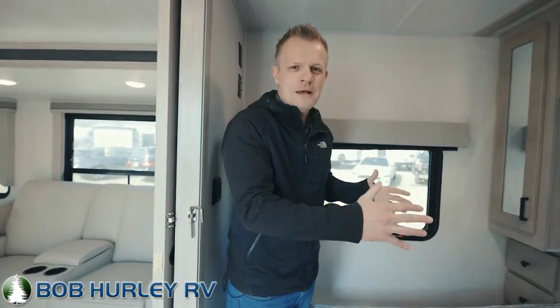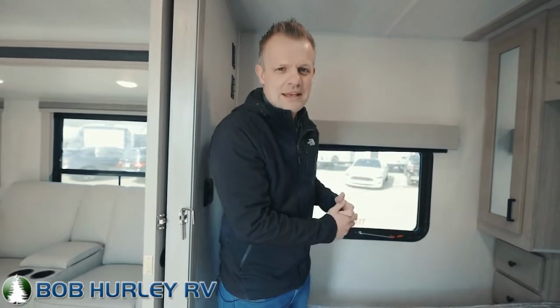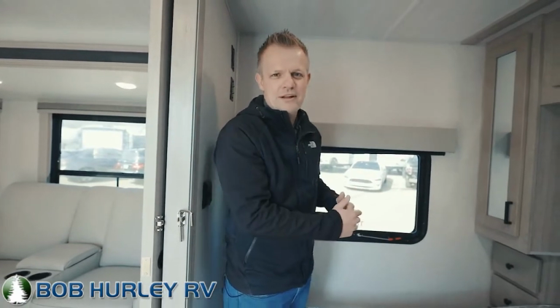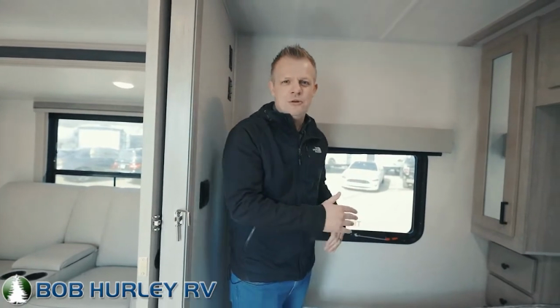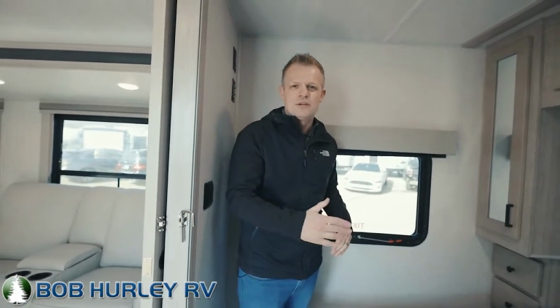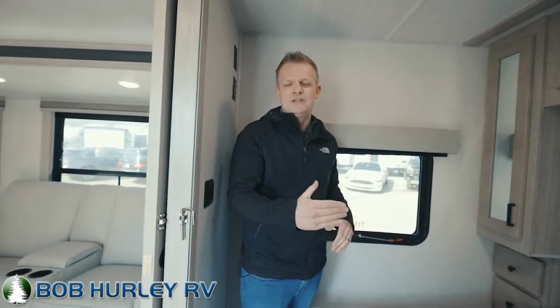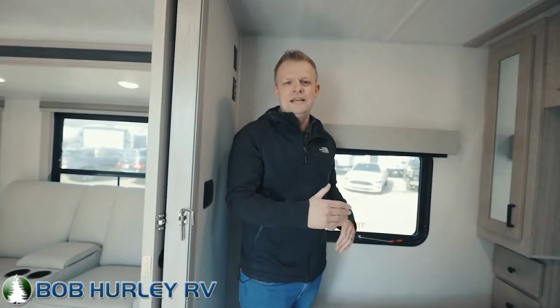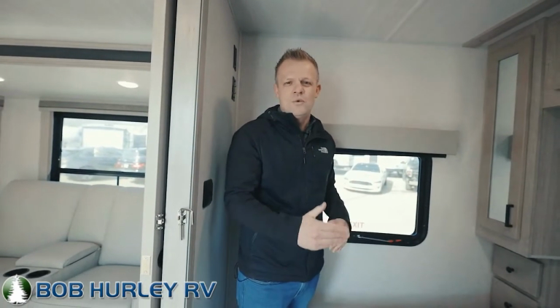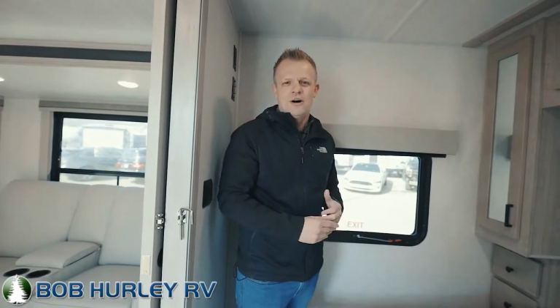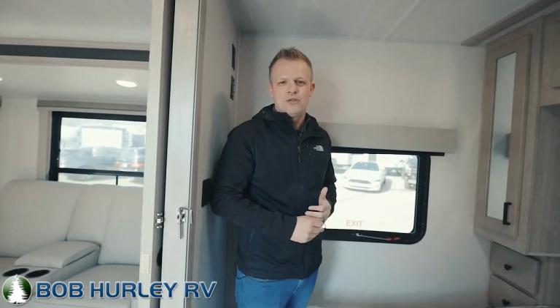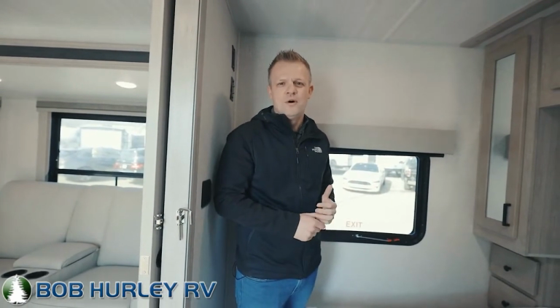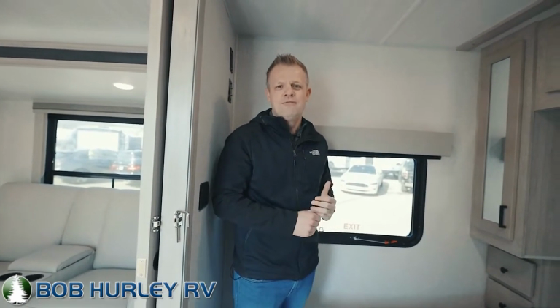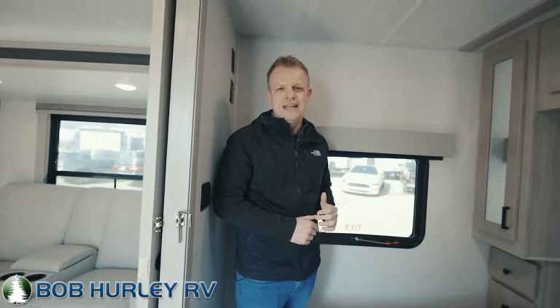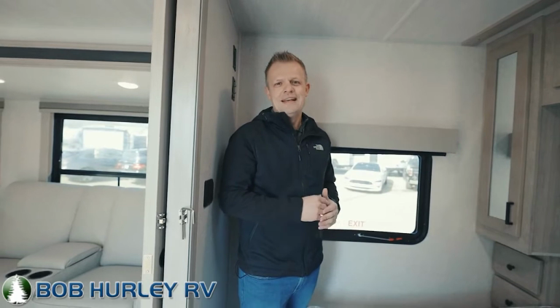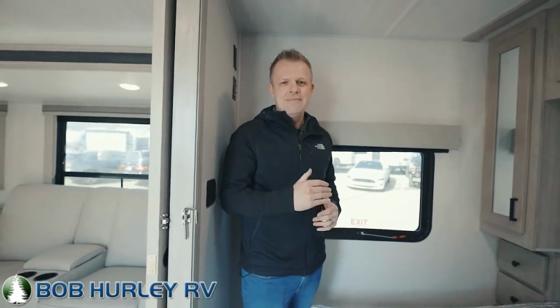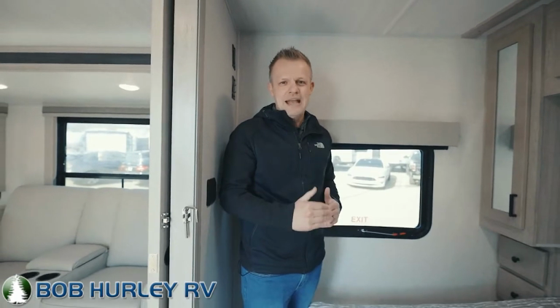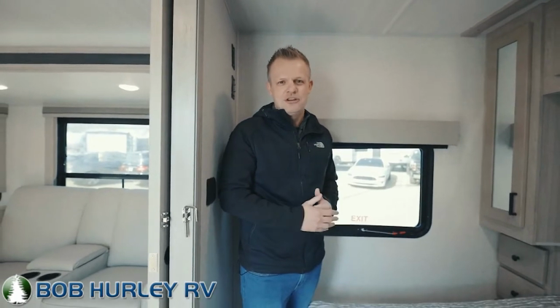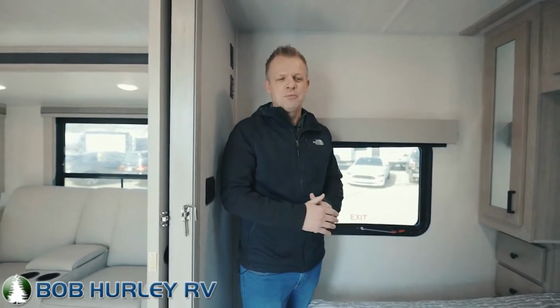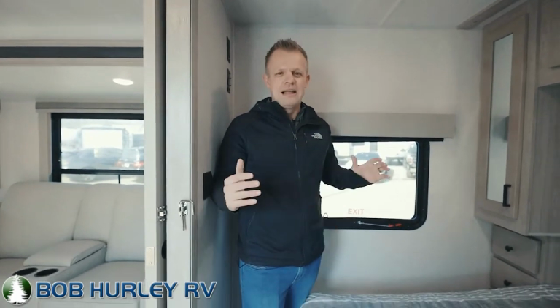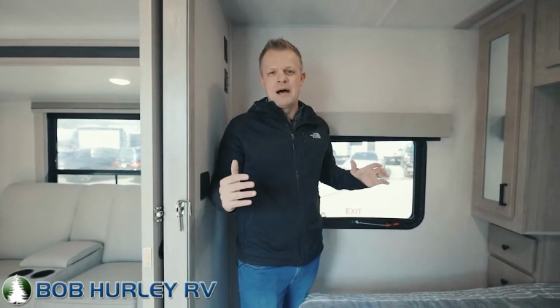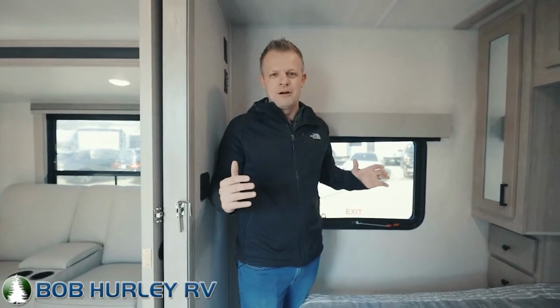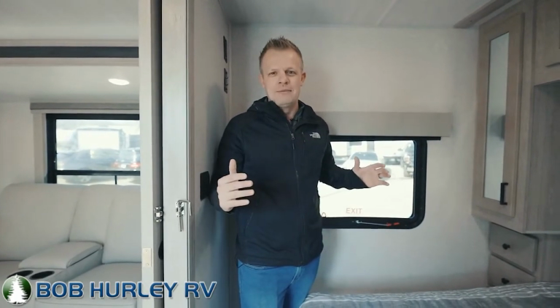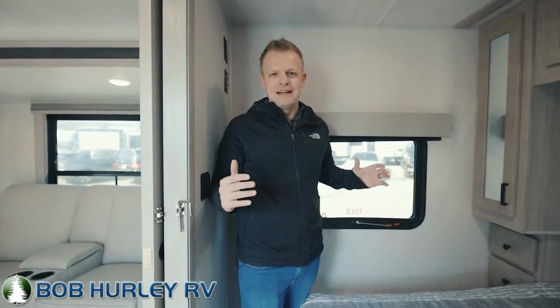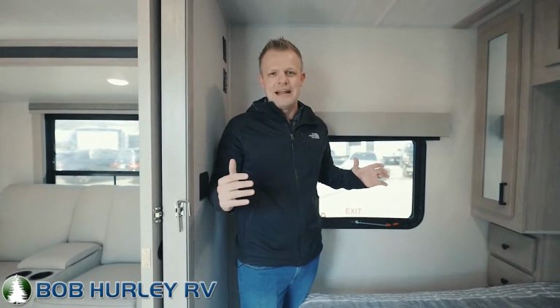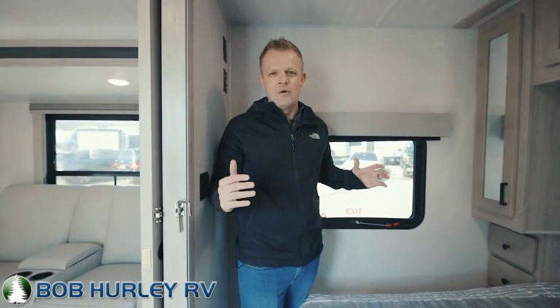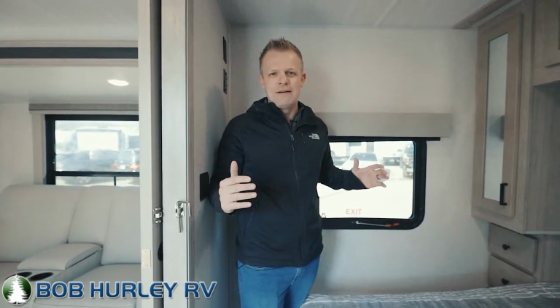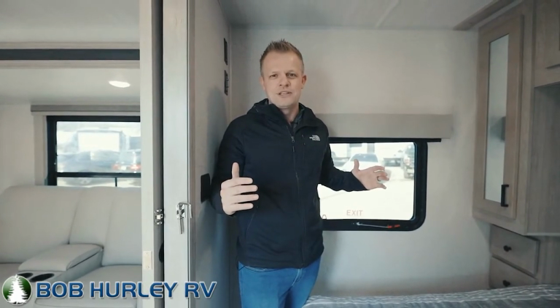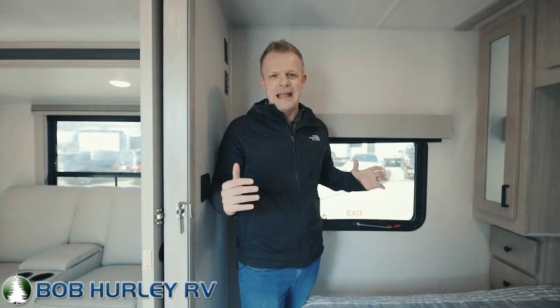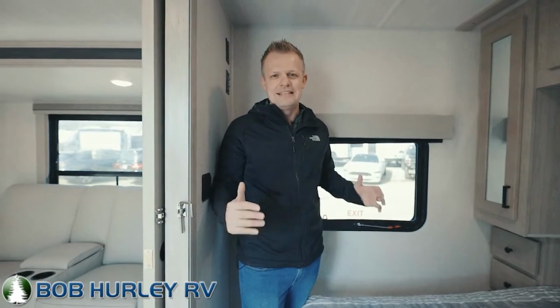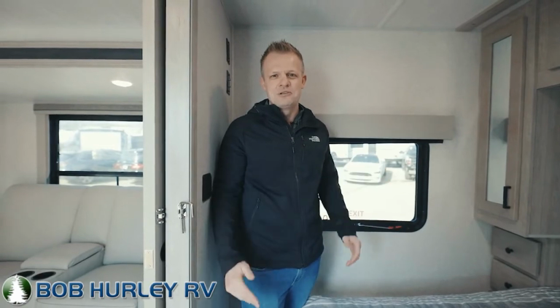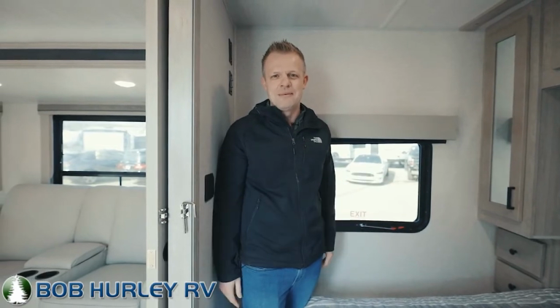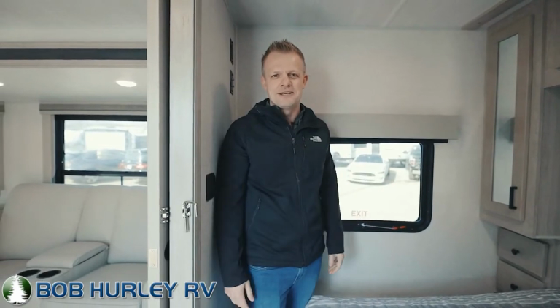Again, we are in the 2022 East to West Alta 3150 KBH — a brand new line at Bob Hurley RV. Come check it out today. Give us a call at 918-947-8800. Come out and see us.